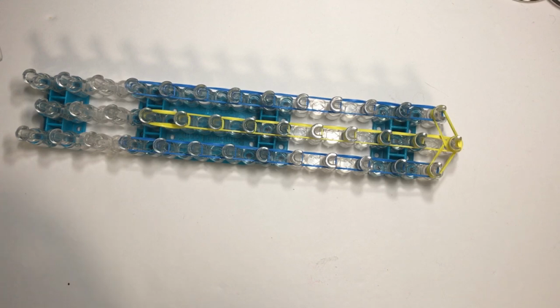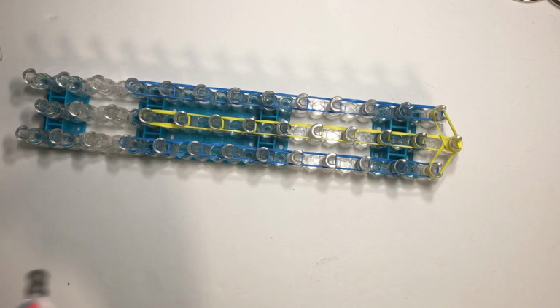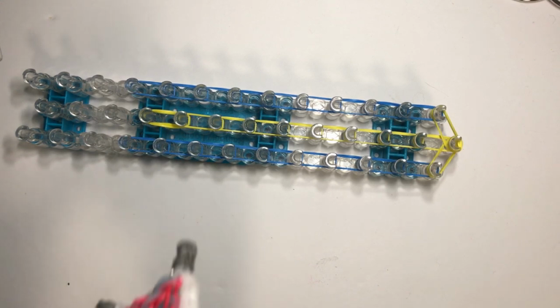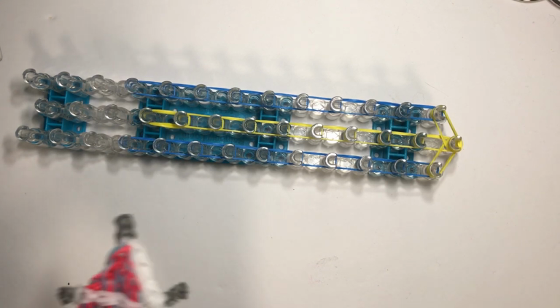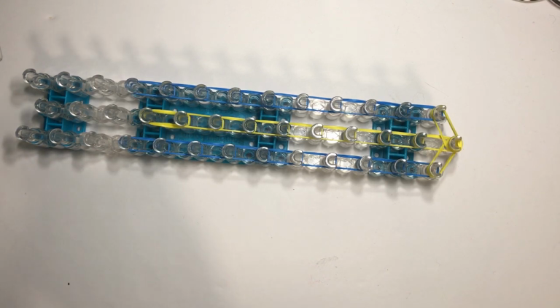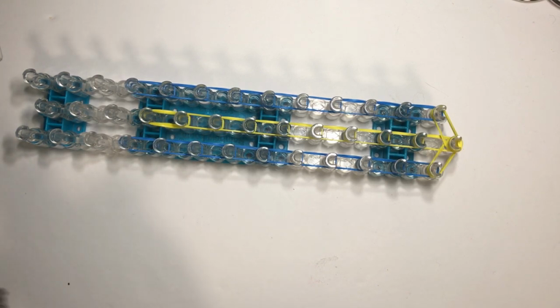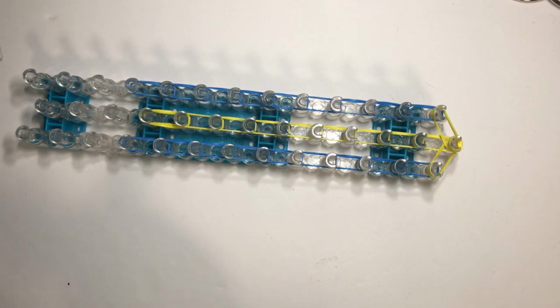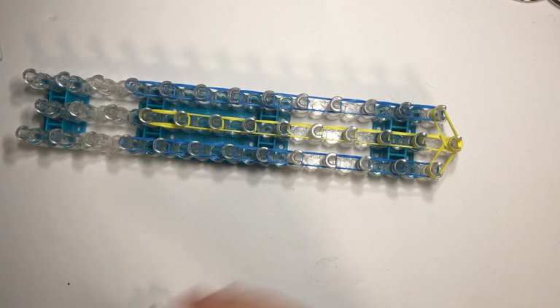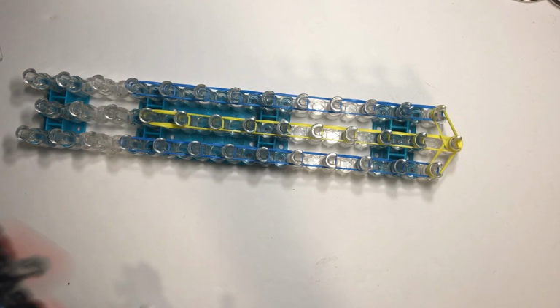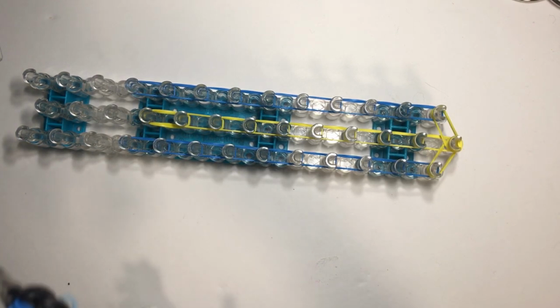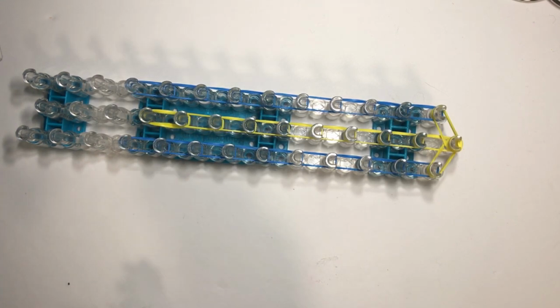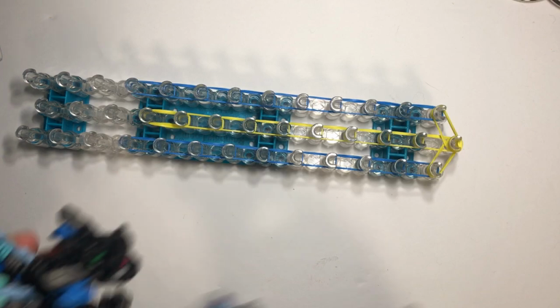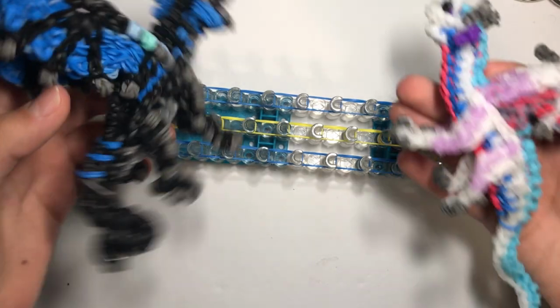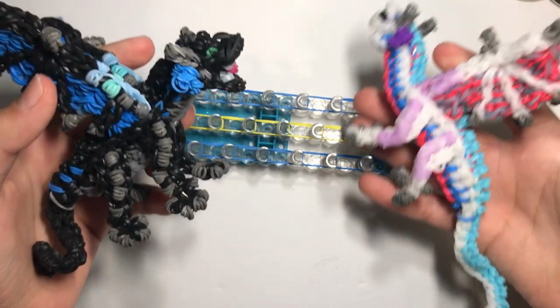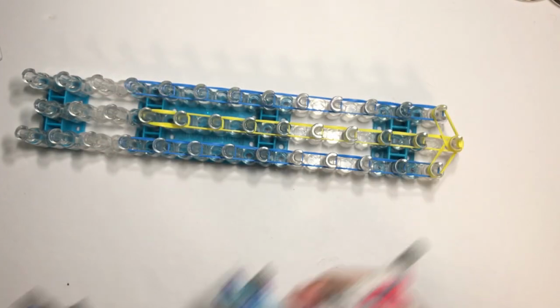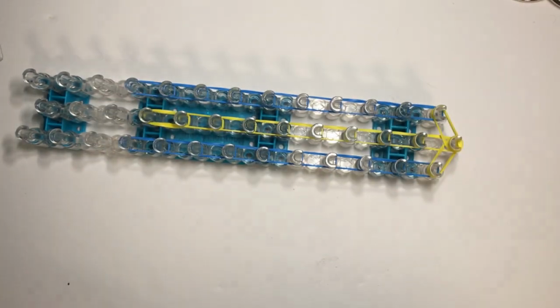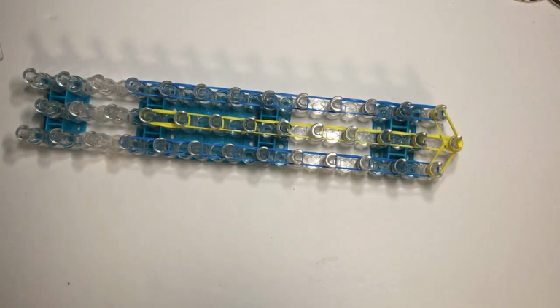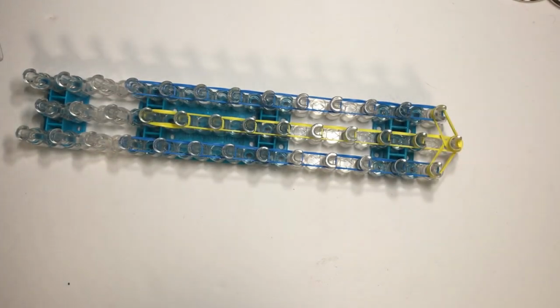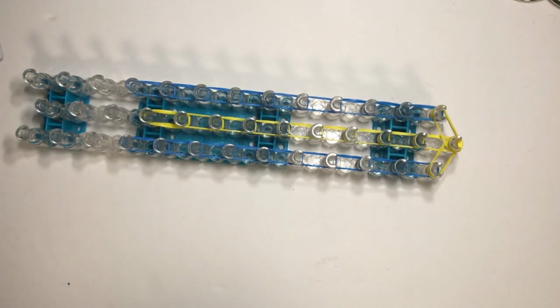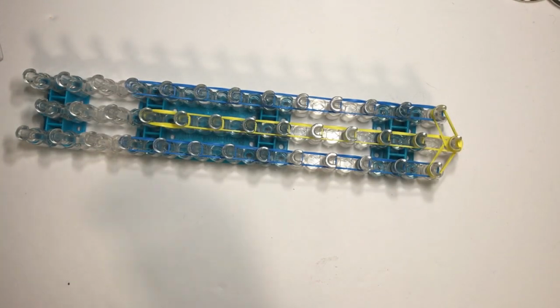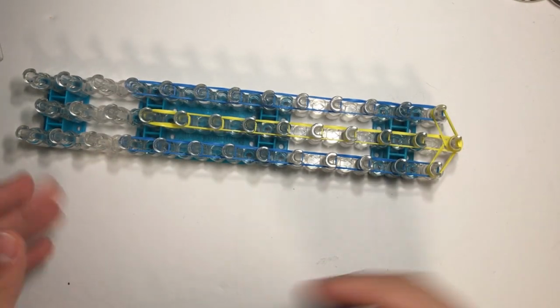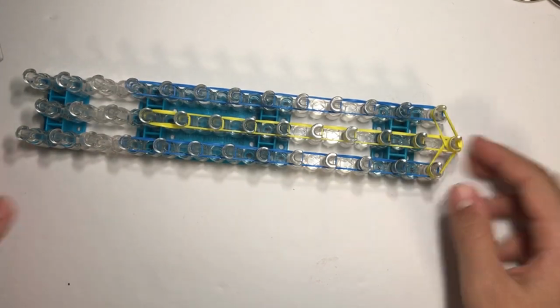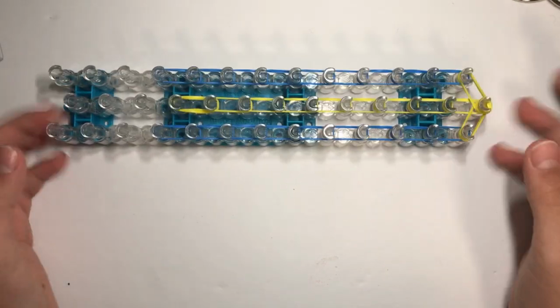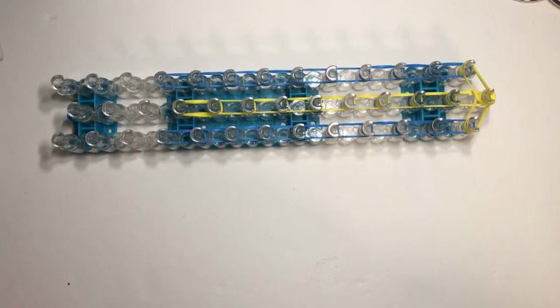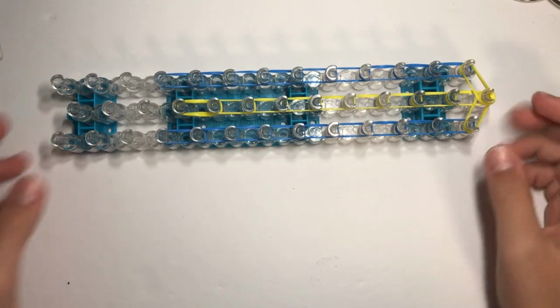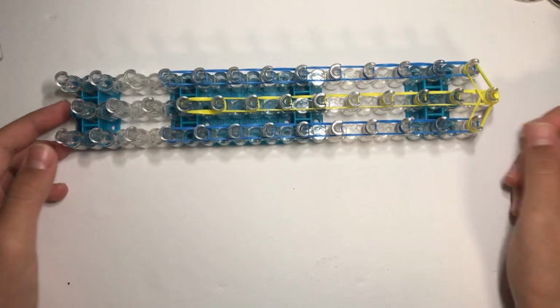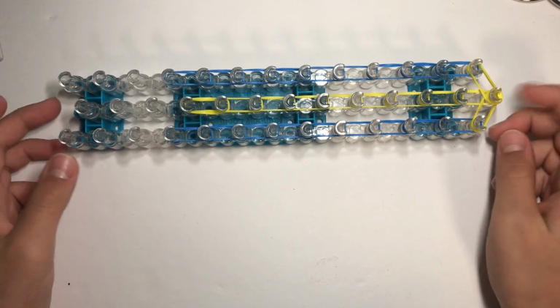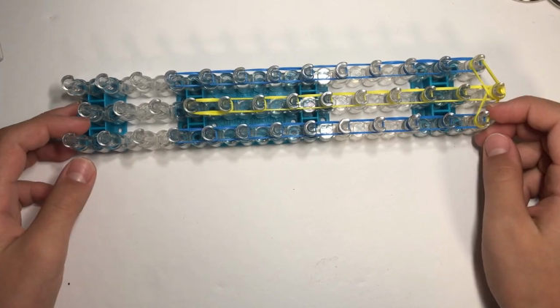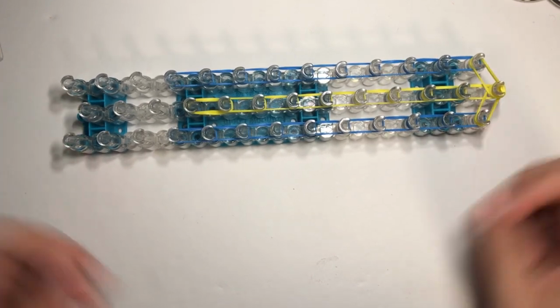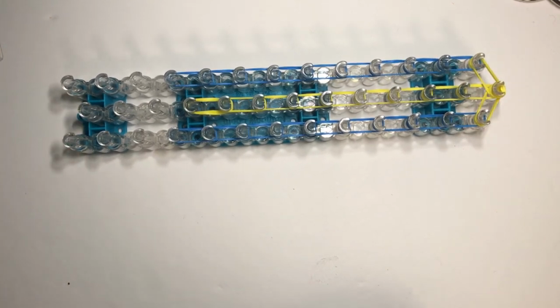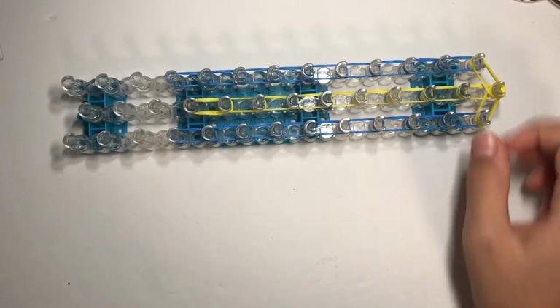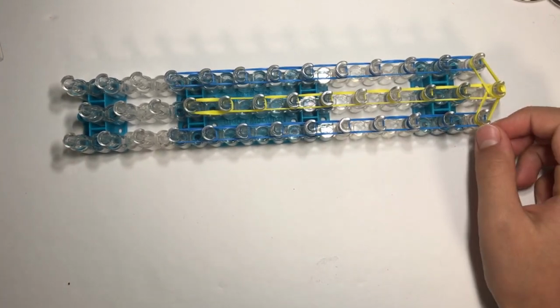I've made a couple mini dragons. These are my own design. They're smaller than my medium dragons, but those were like the prototype, so they're not as good as this one. So I'll show you what to do.